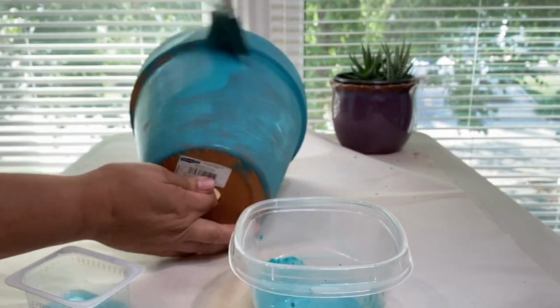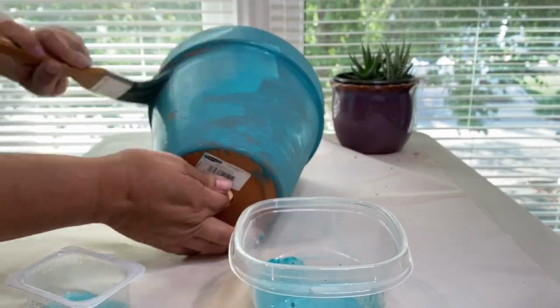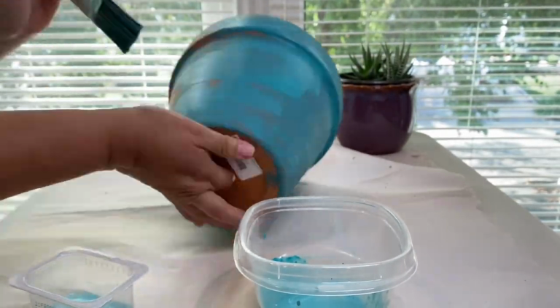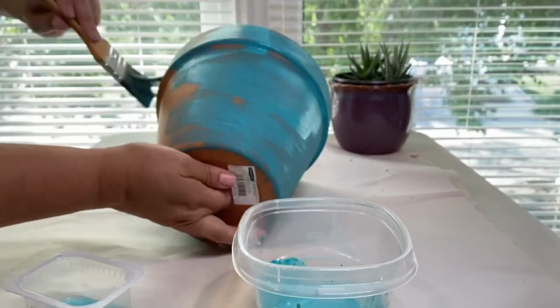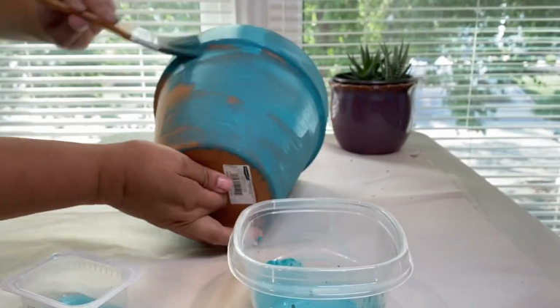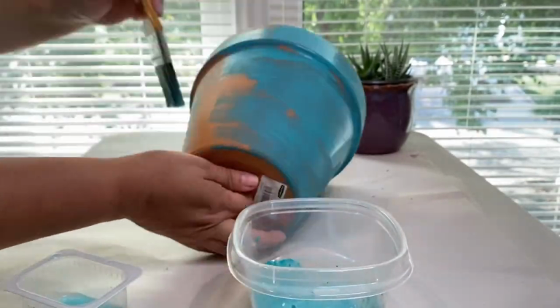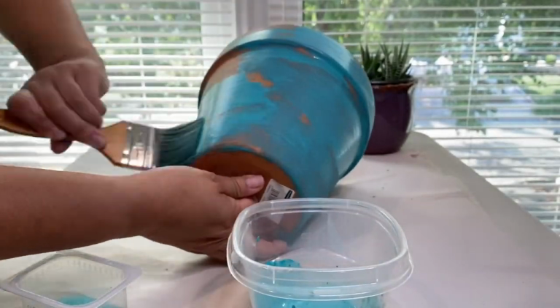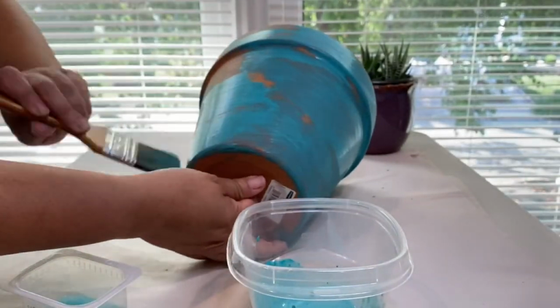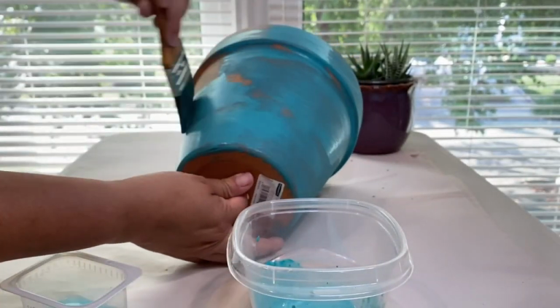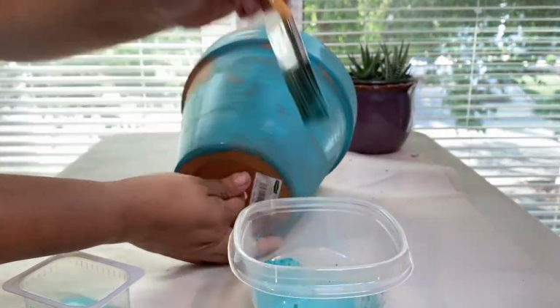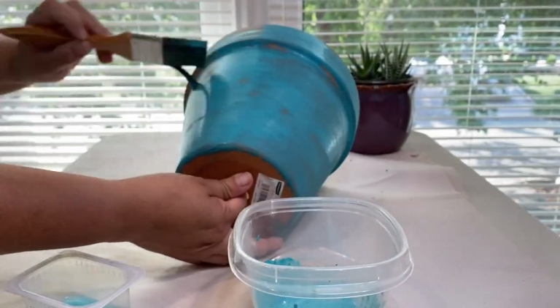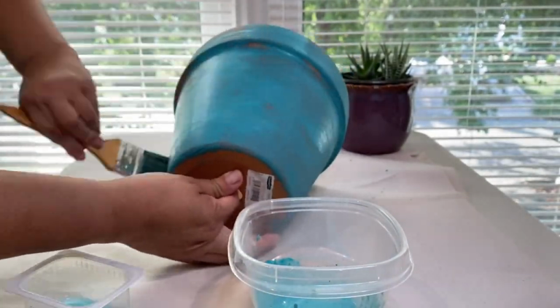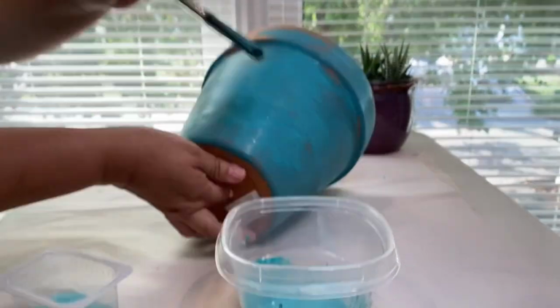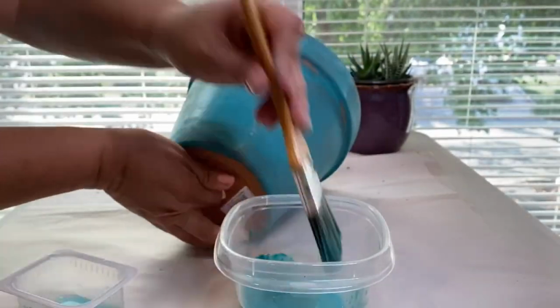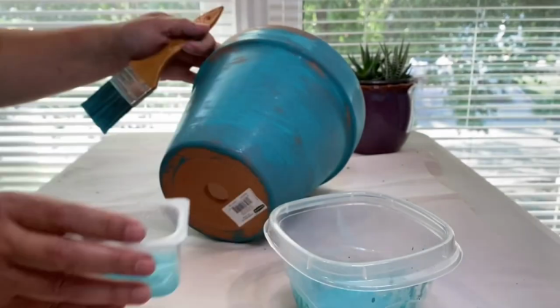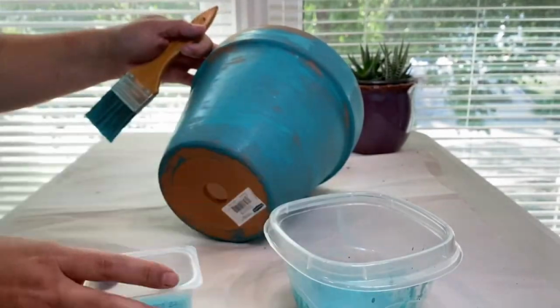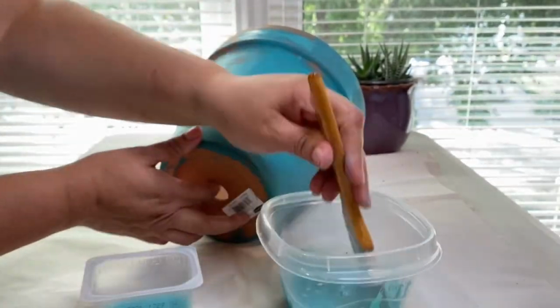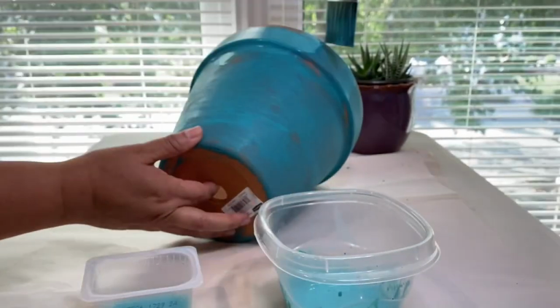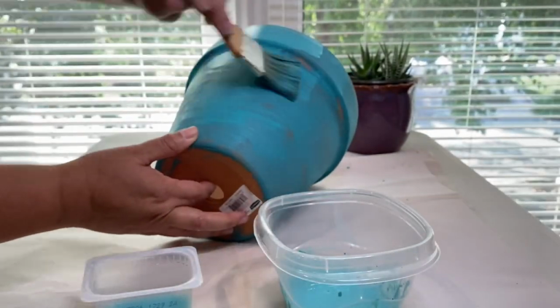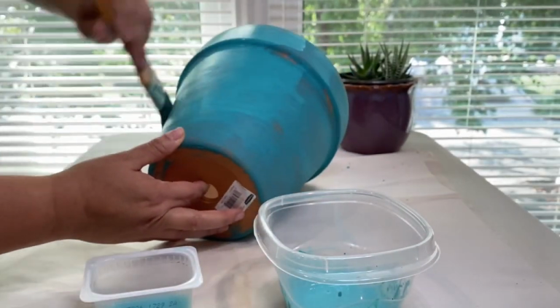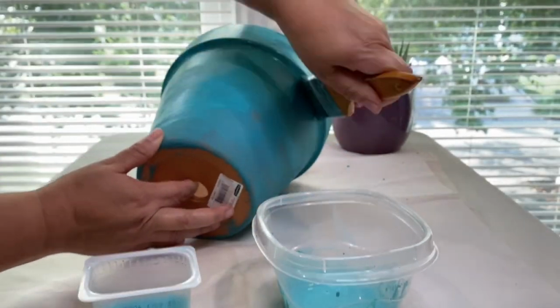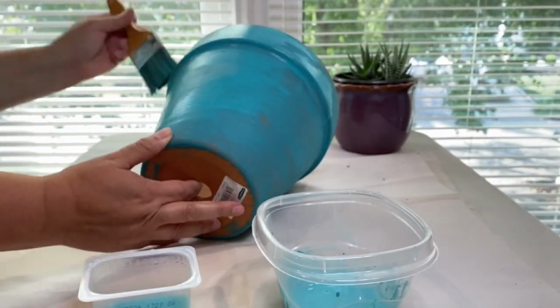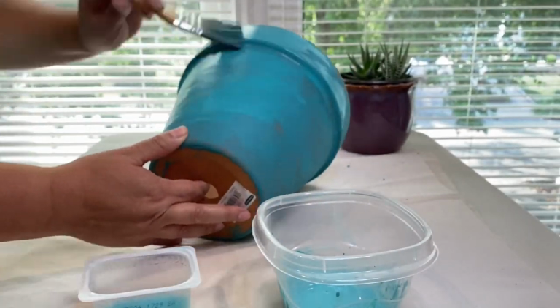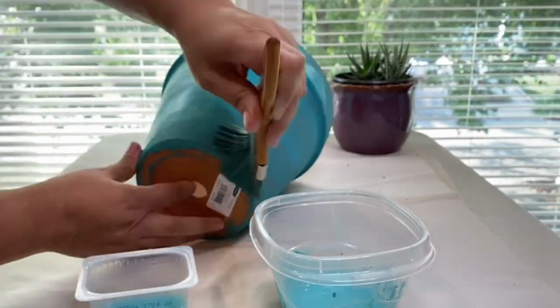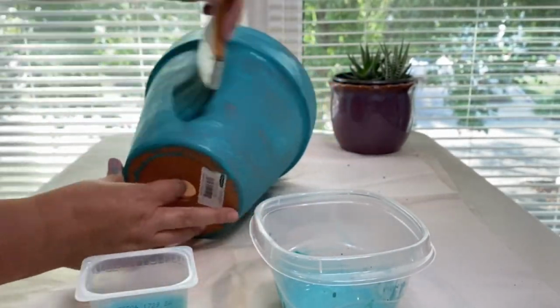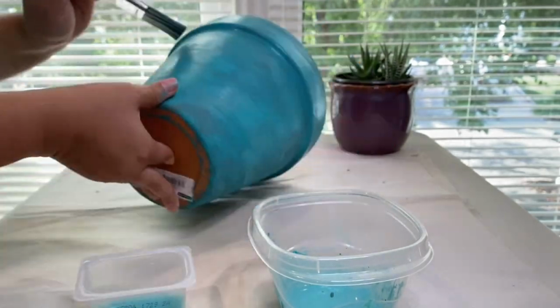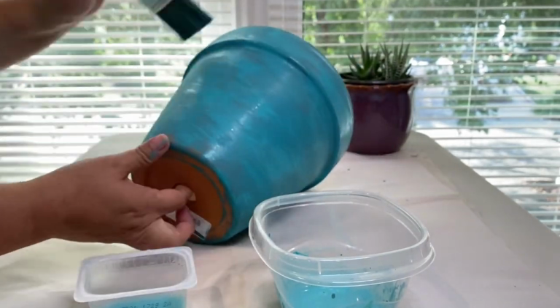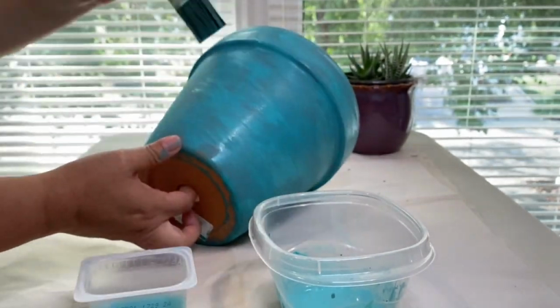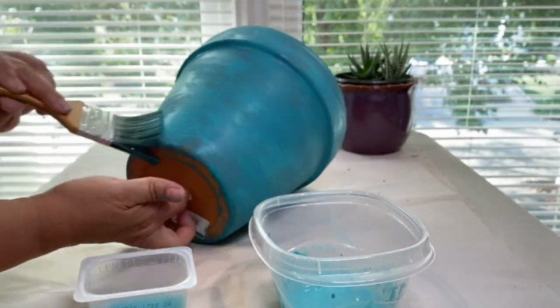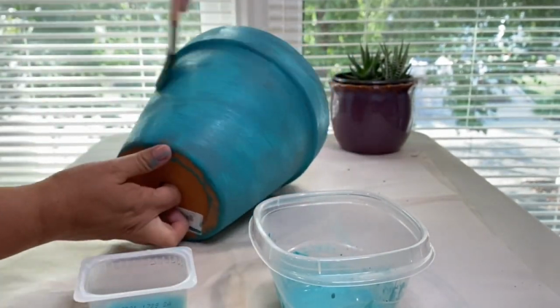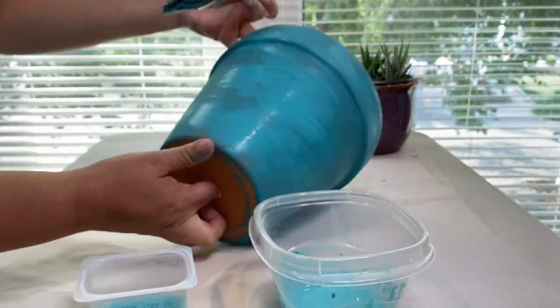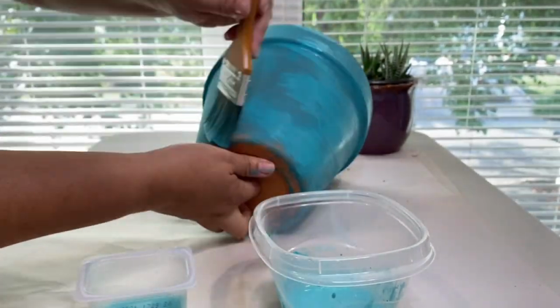For the paint, I did water it down a little bit, but my paint was very old and kind of sticky. So that's pretty much all I did — just coated the entire pot, including the inside, which you will see soon.